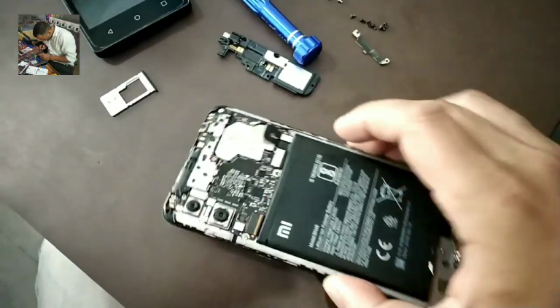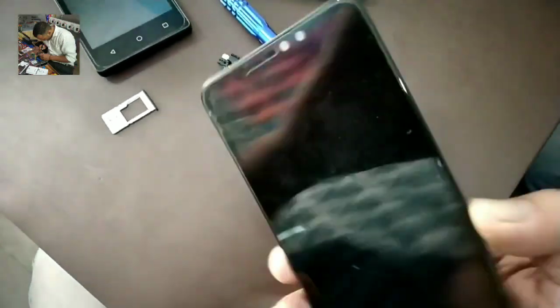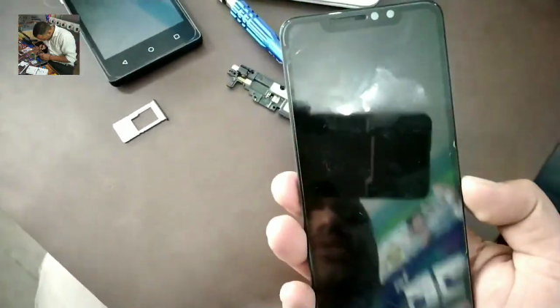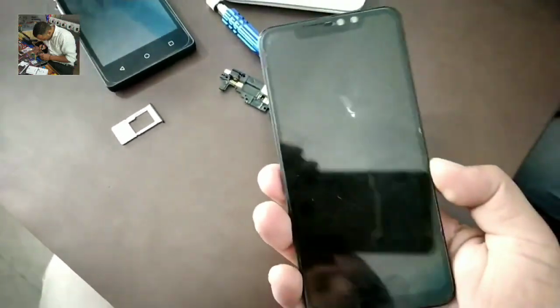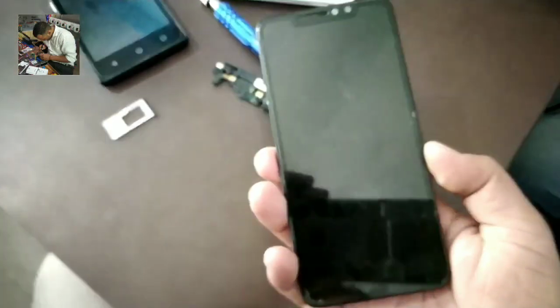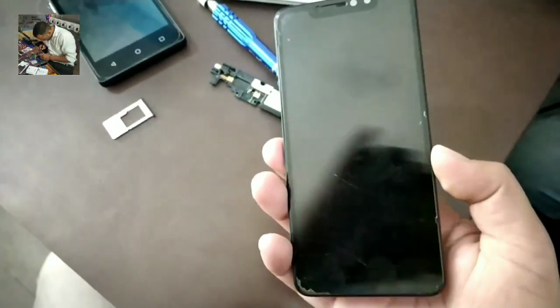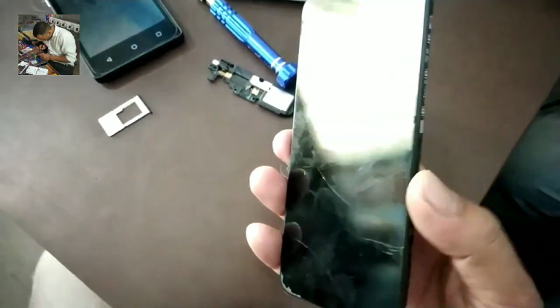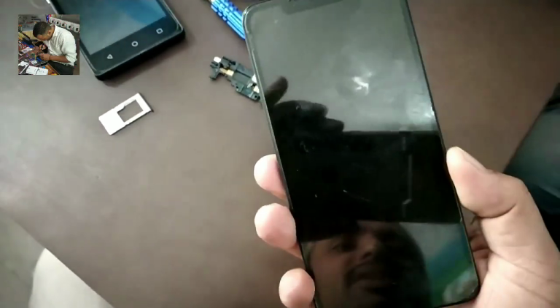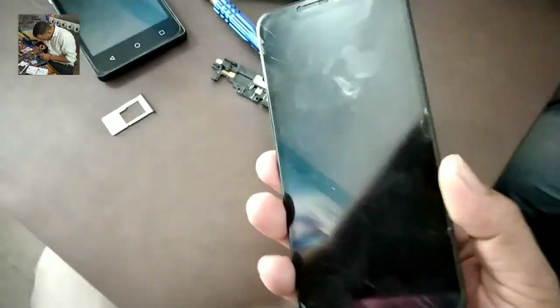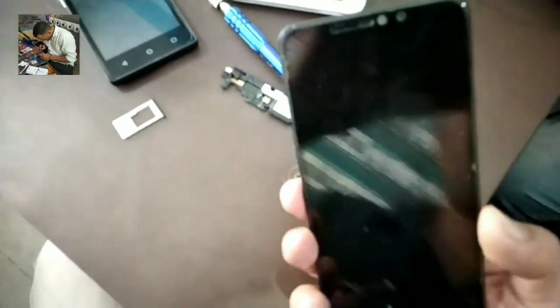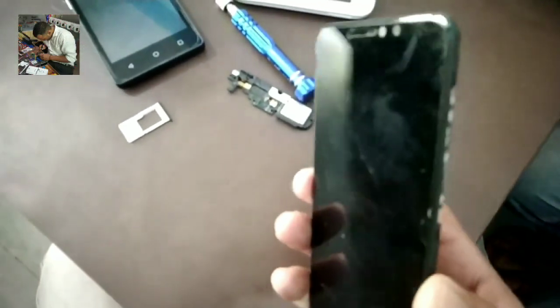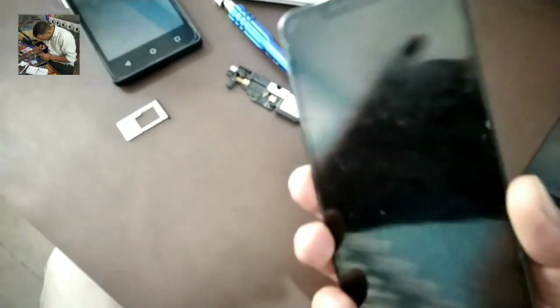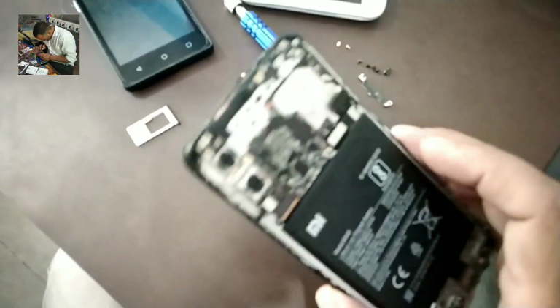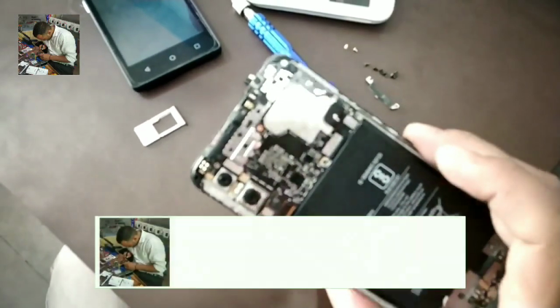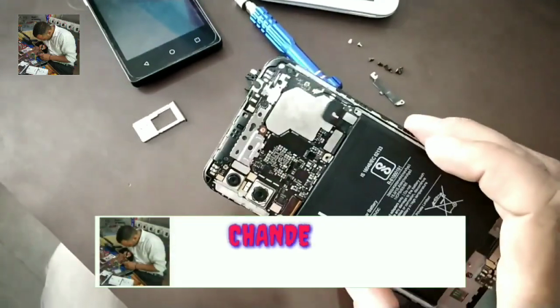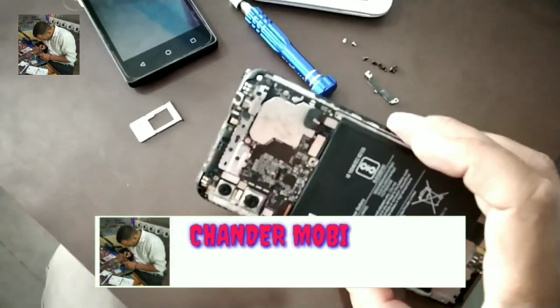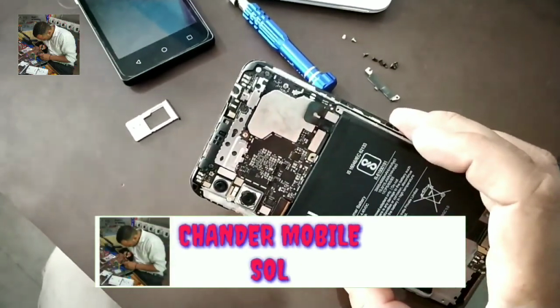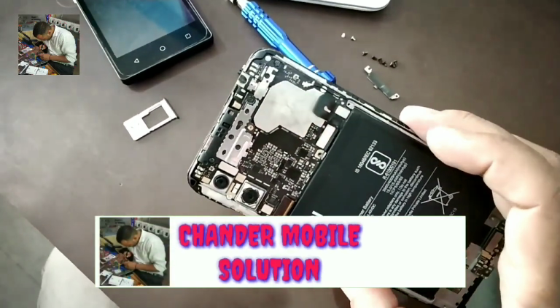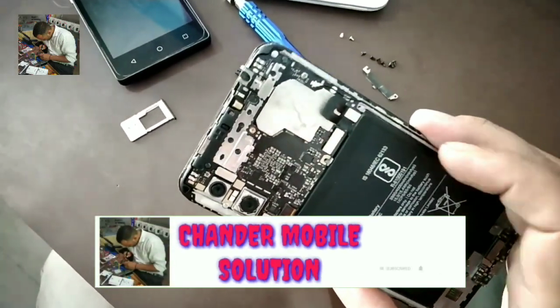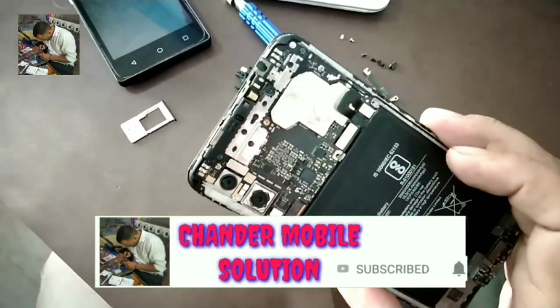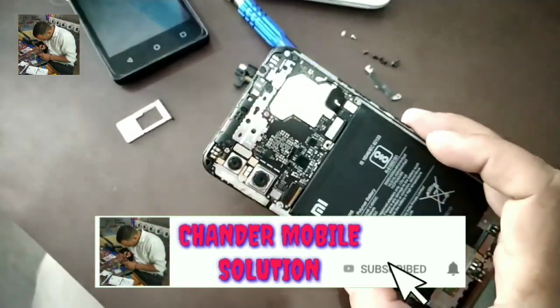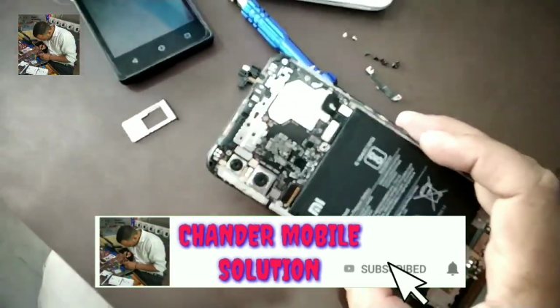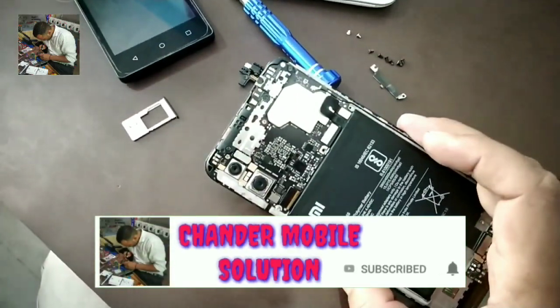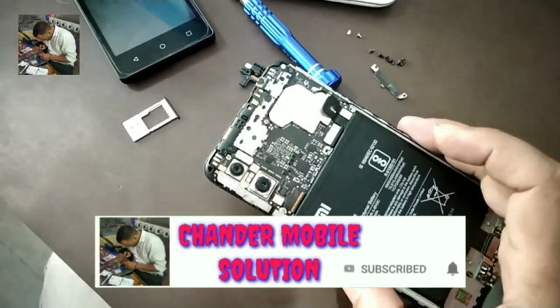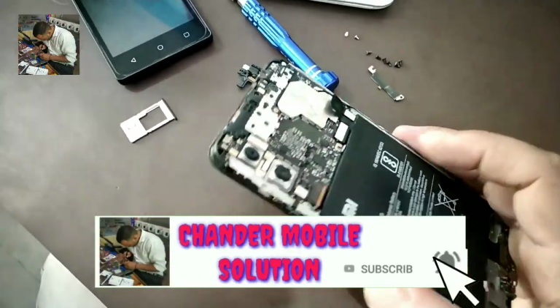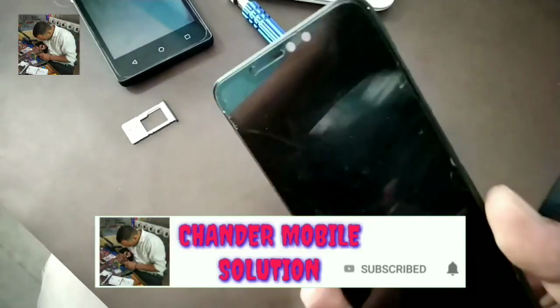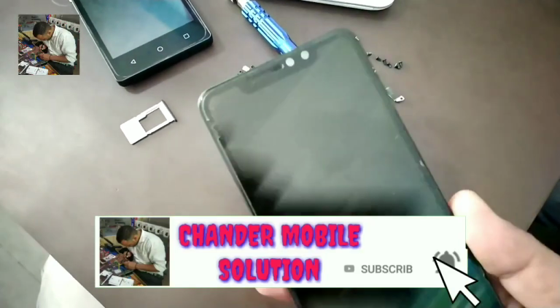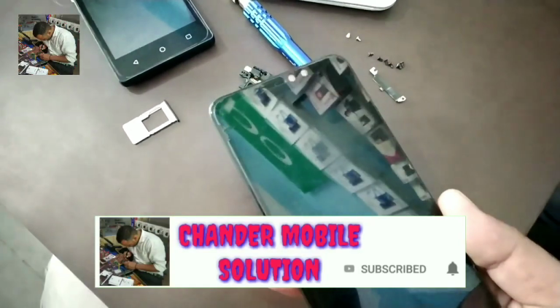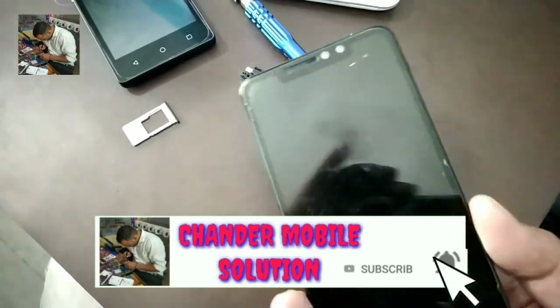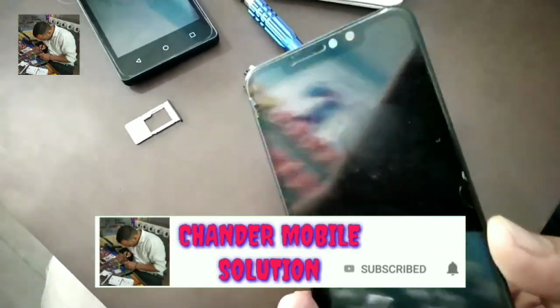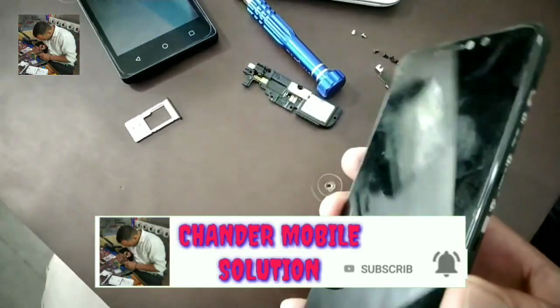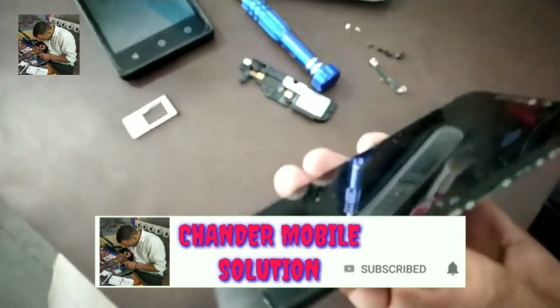We have a Redmi Note 6 Pro. The display light section is not working on this battery-damaged mobile. Now let's look at the boost voltage.